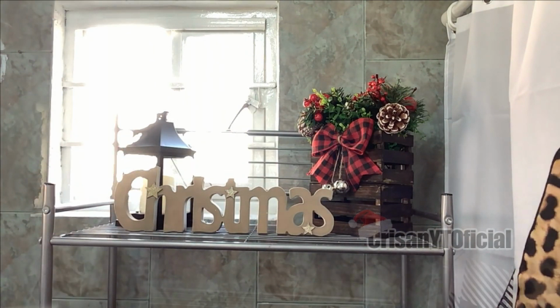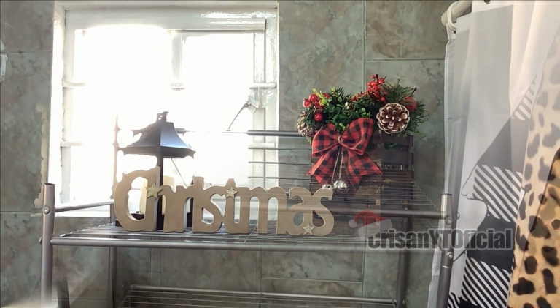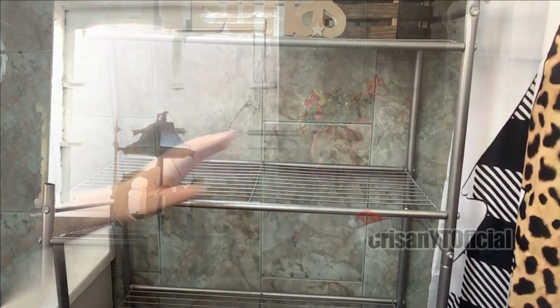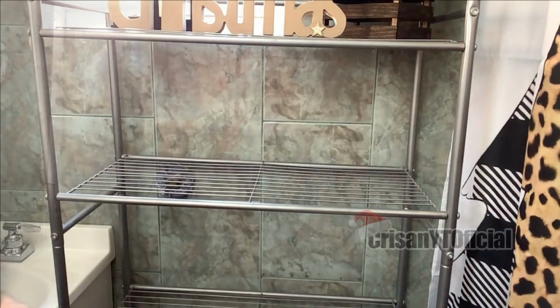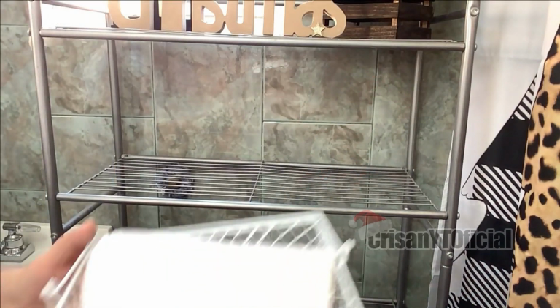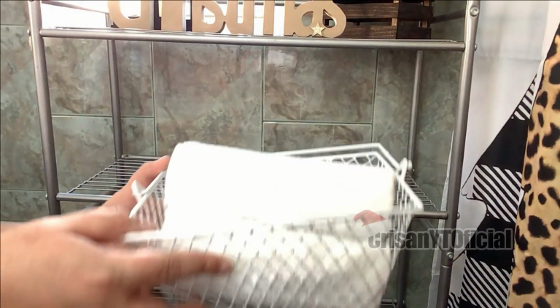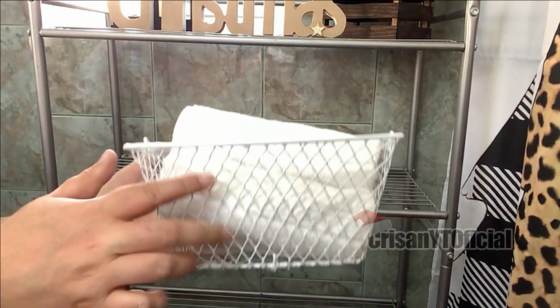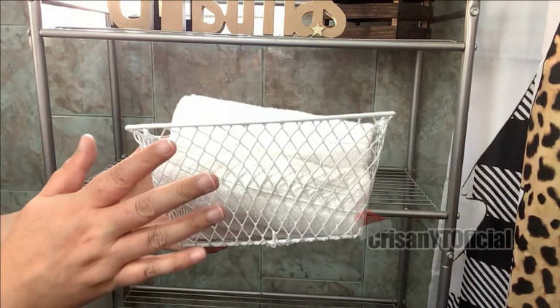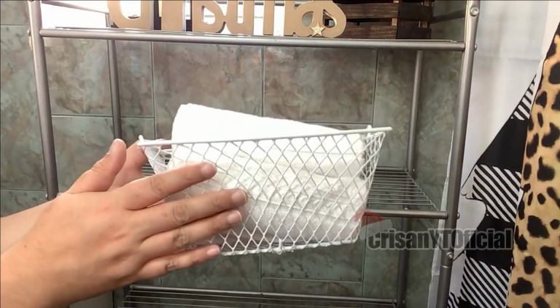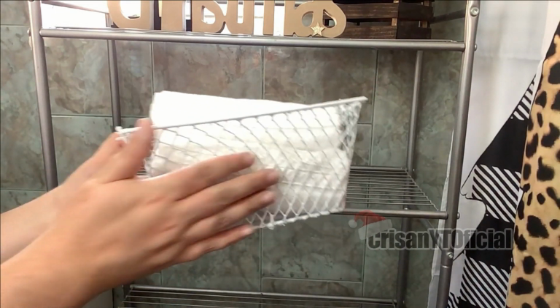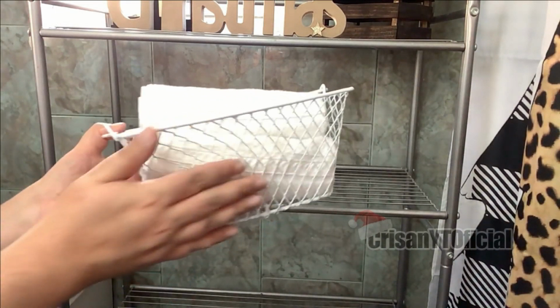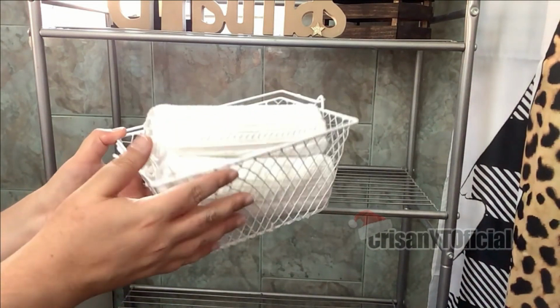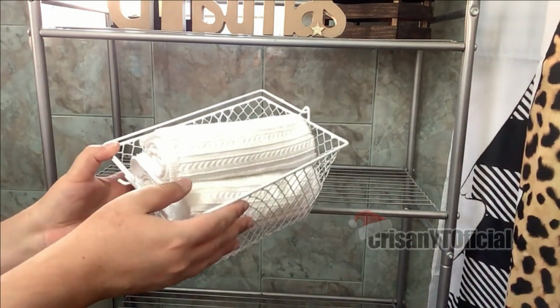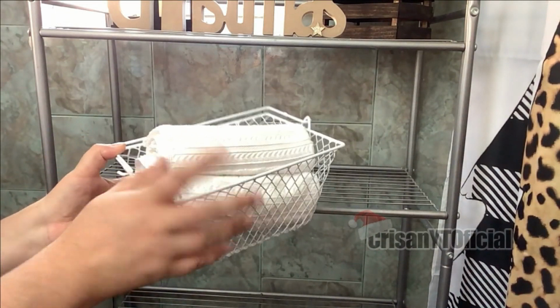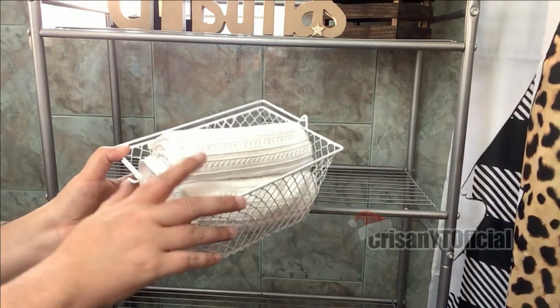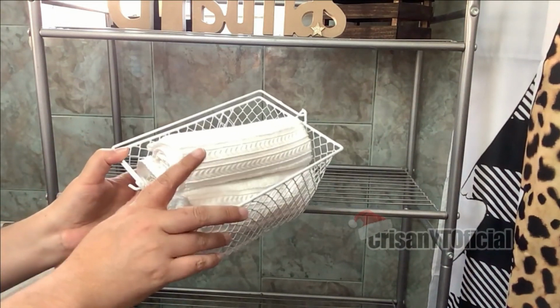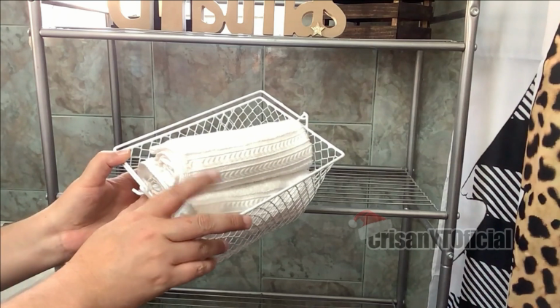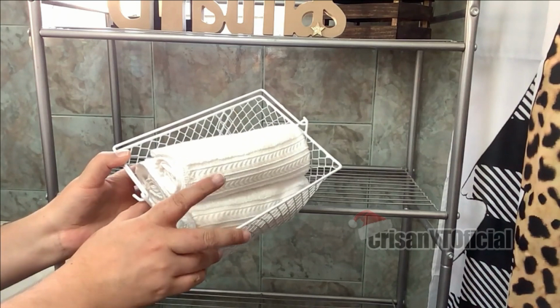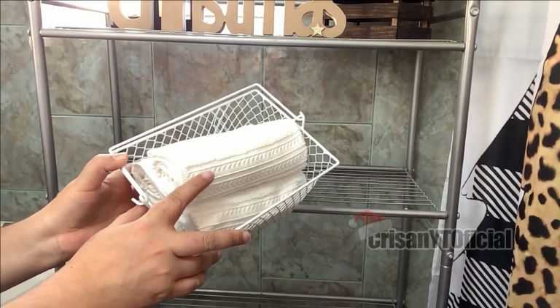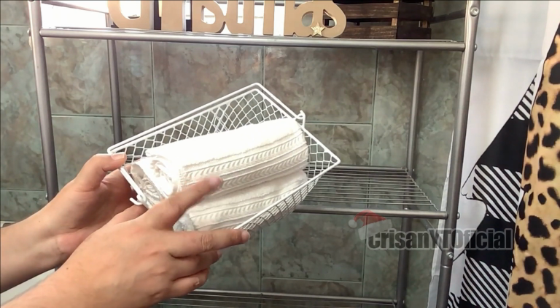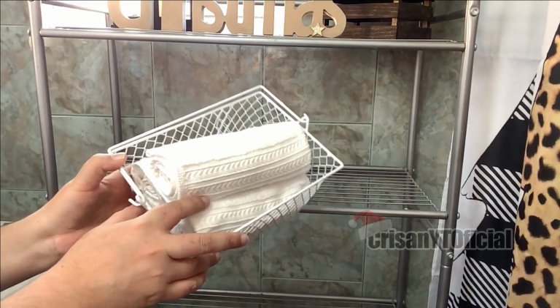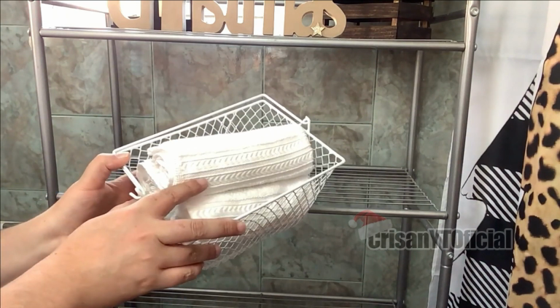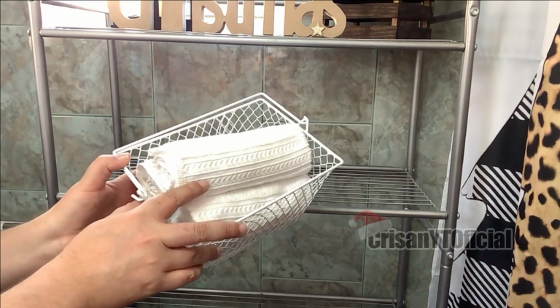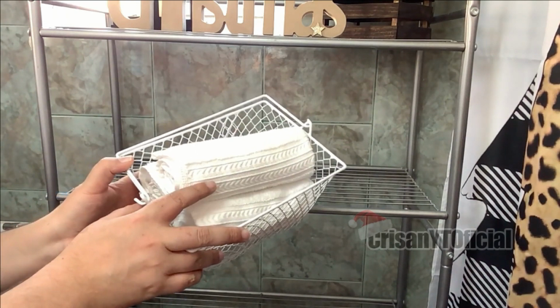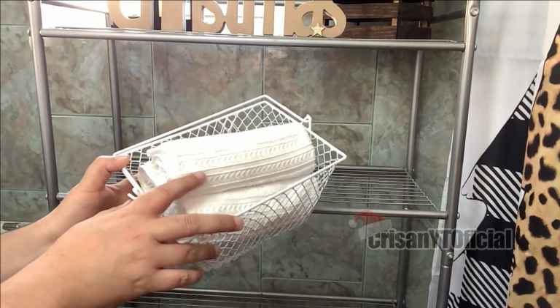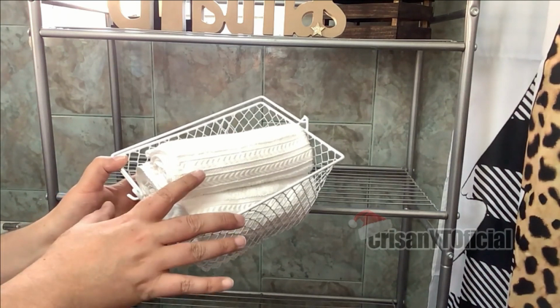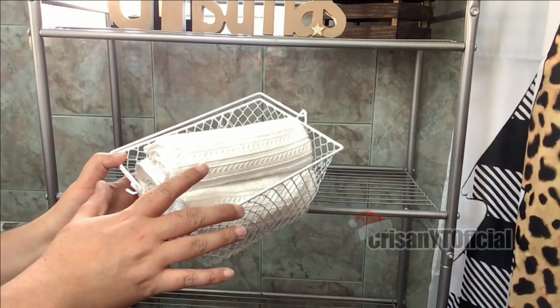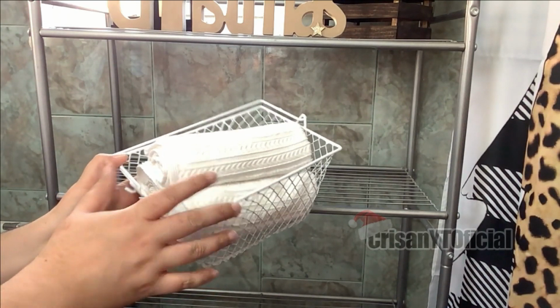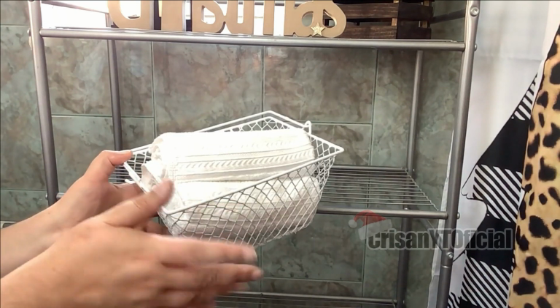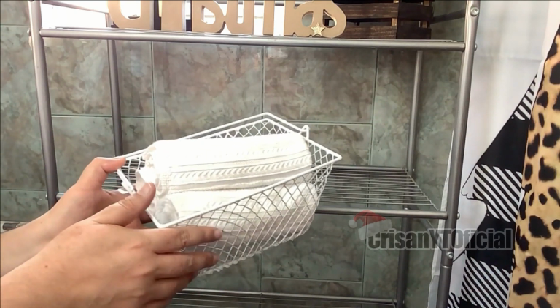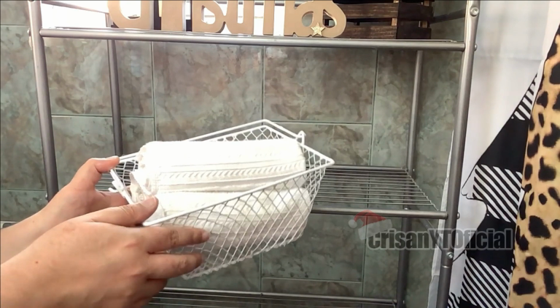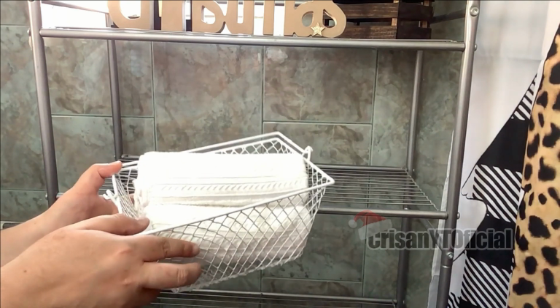En el peldaño de aquí abajo estaré poniendo esta canastita que es de Prichos. Le estuve poniendo estas toallitas de mano que estuve consiguiendo en Walmart, hace casi como dos años más o menos.